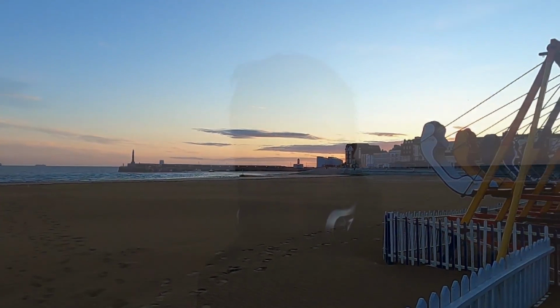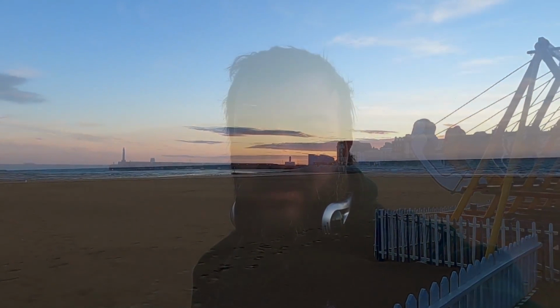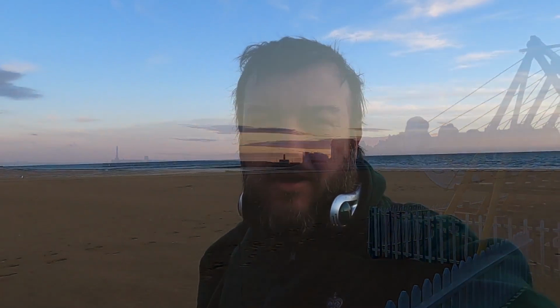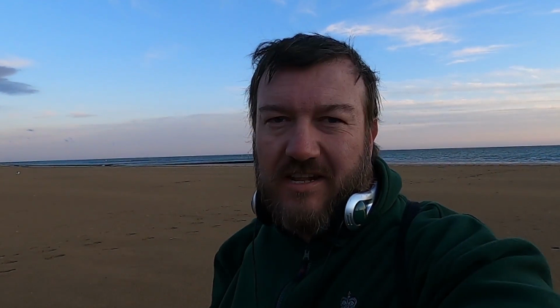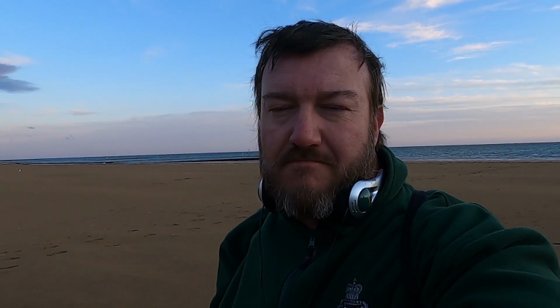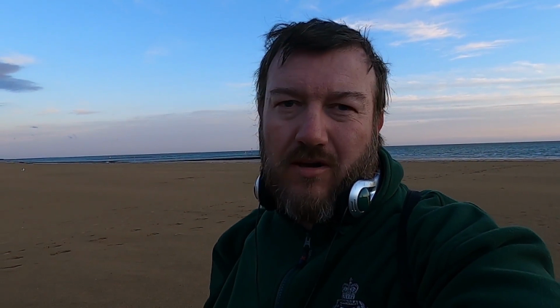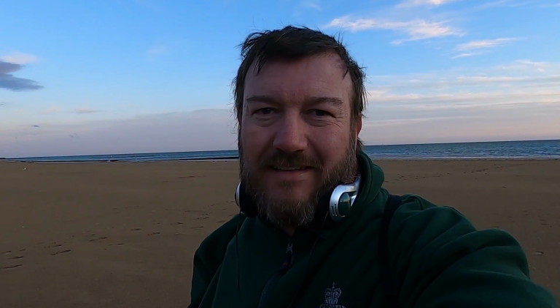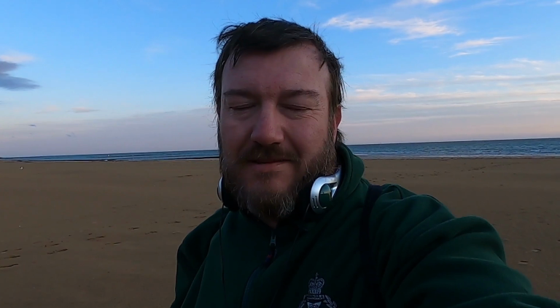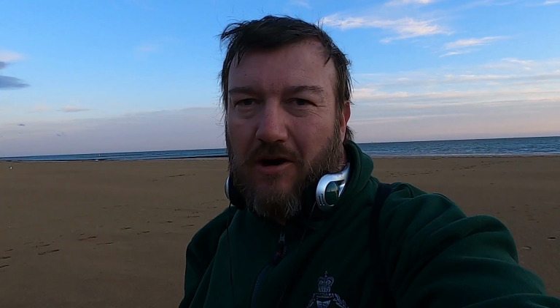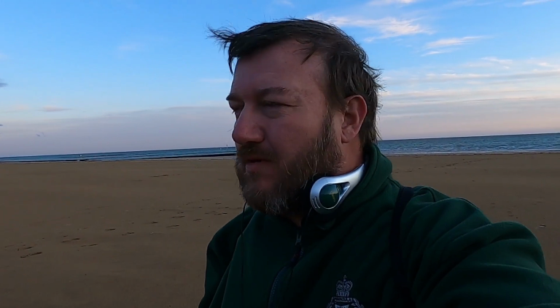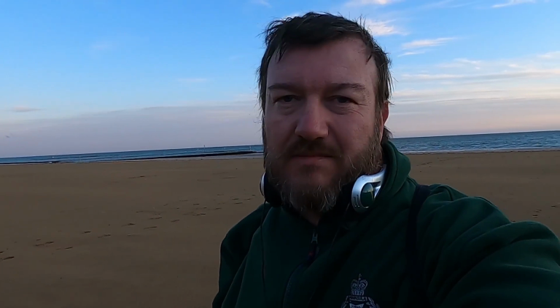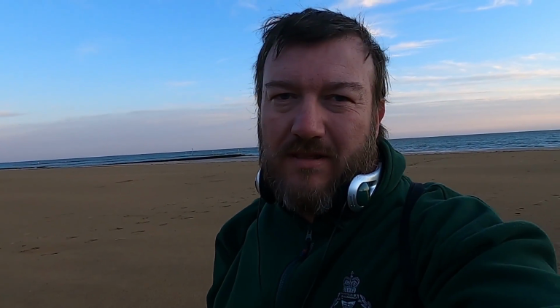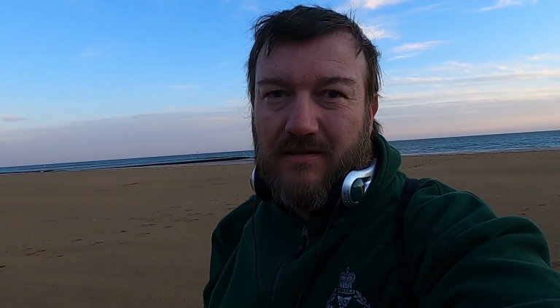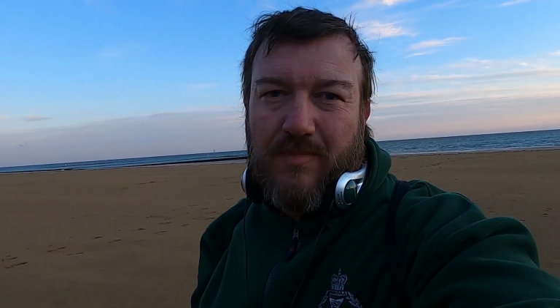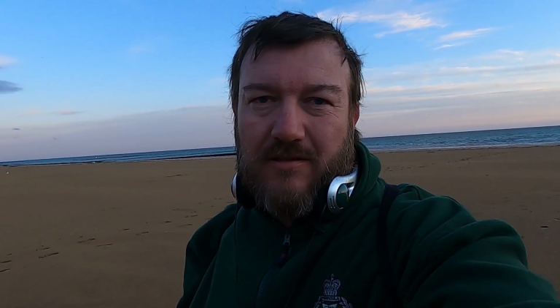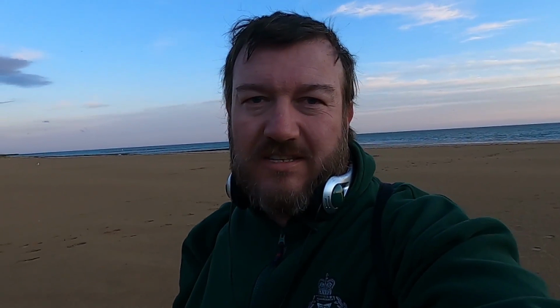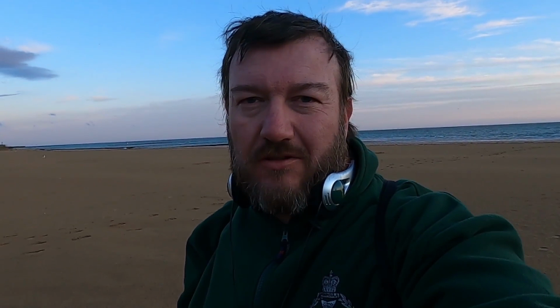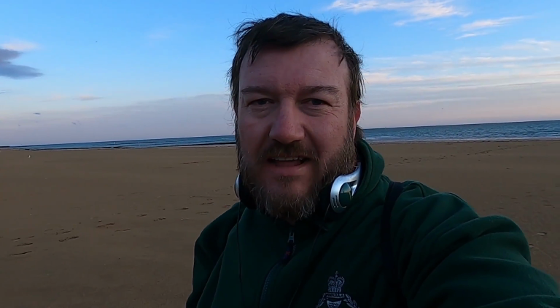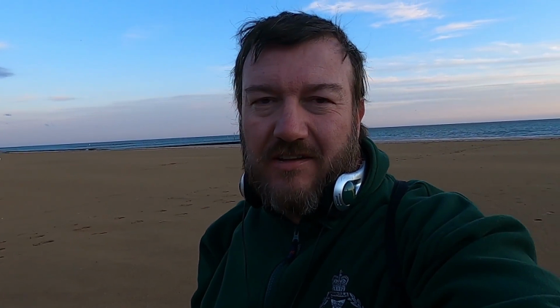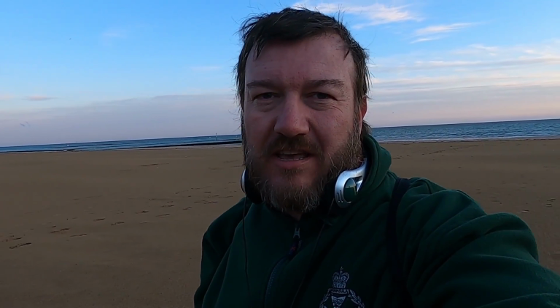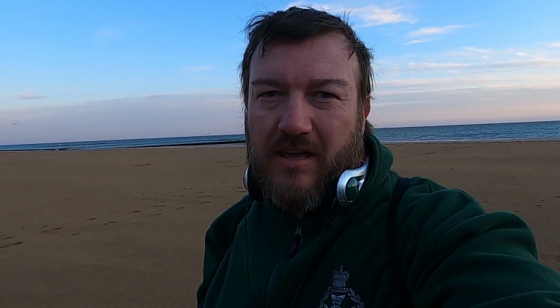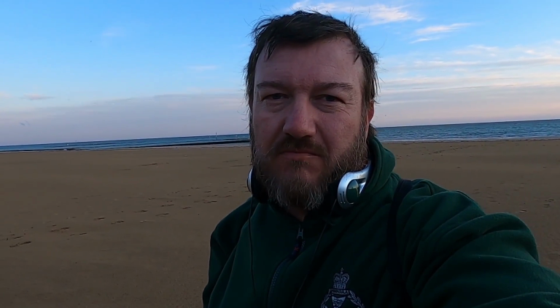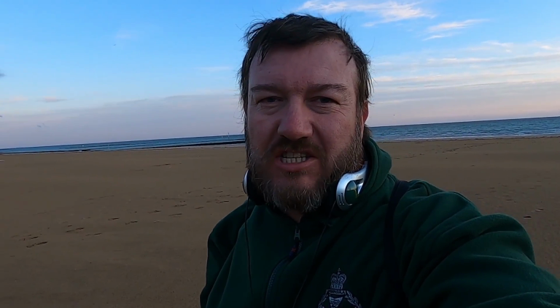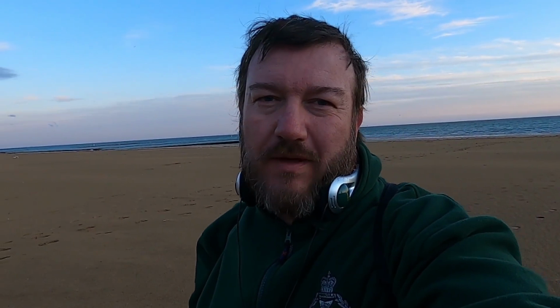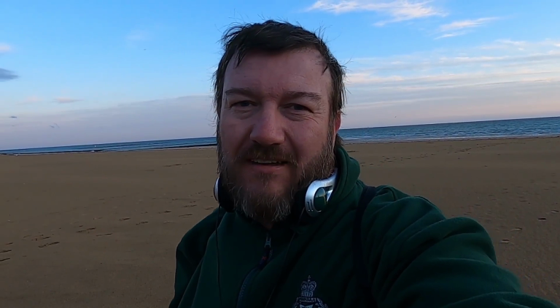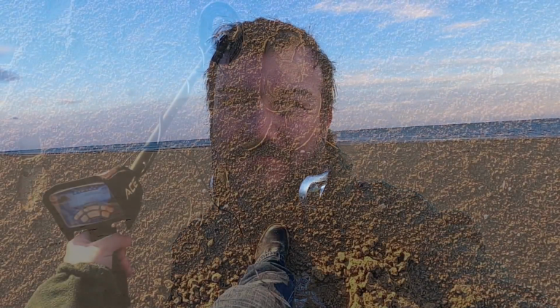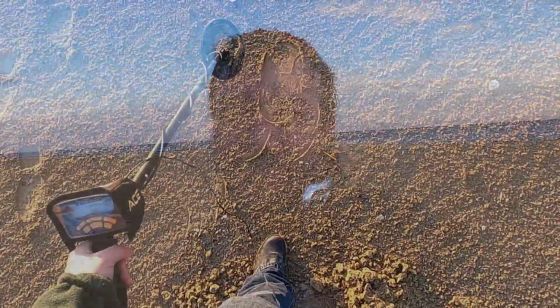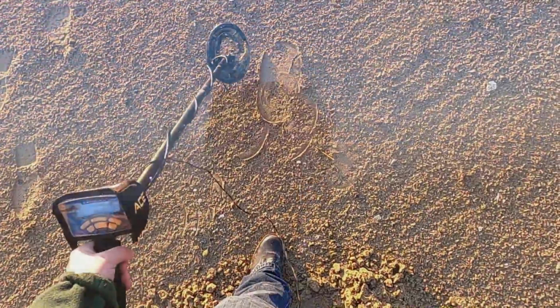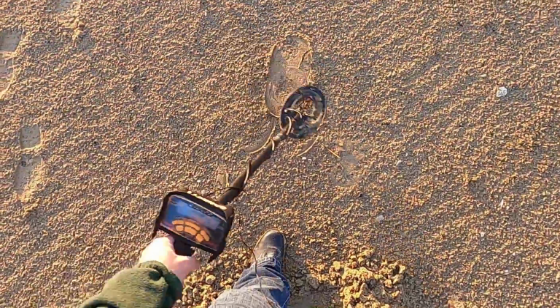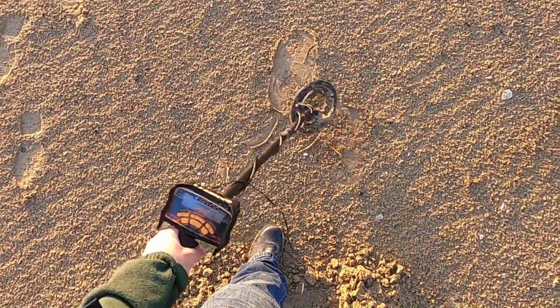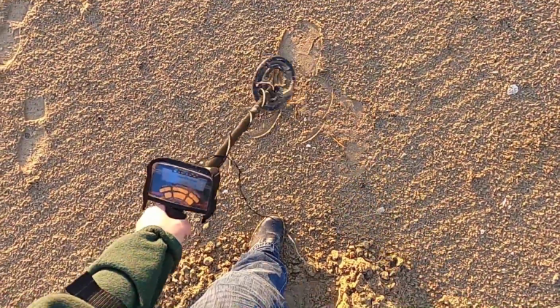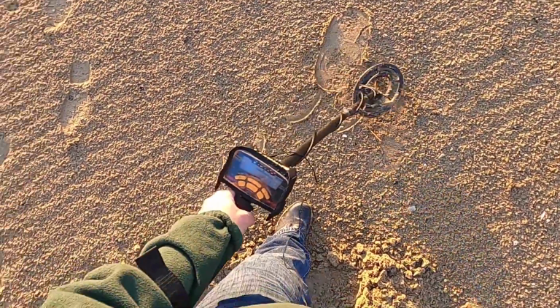Alright guys, today we're in Margate. It's a bit cold and windy this morning. Let's get on the sand, let's see what we get. This isn't a bad signal.